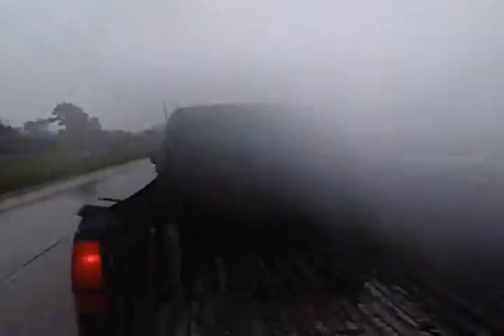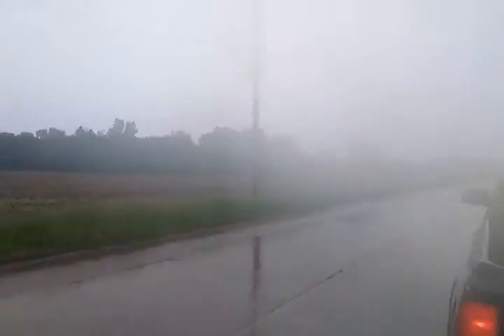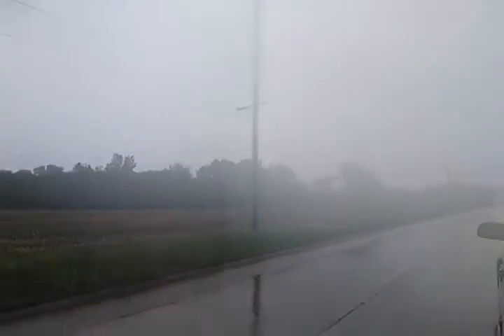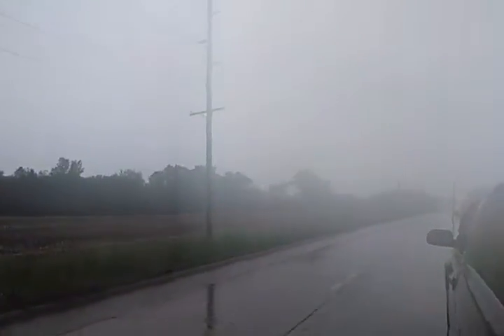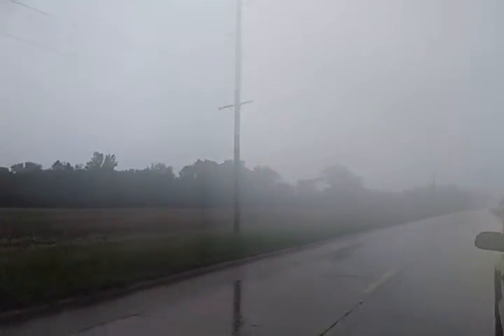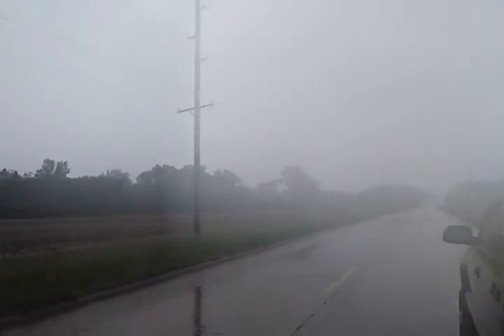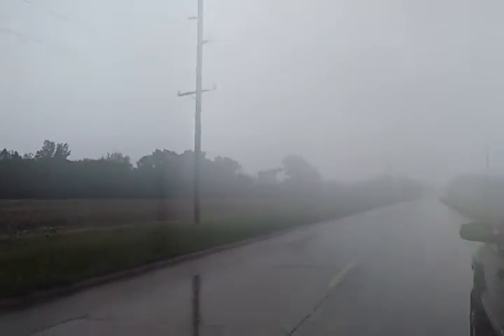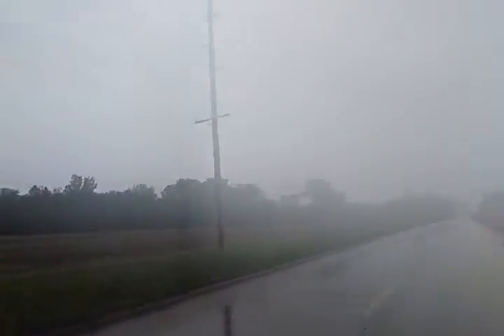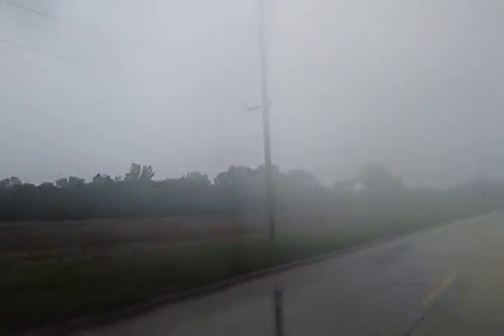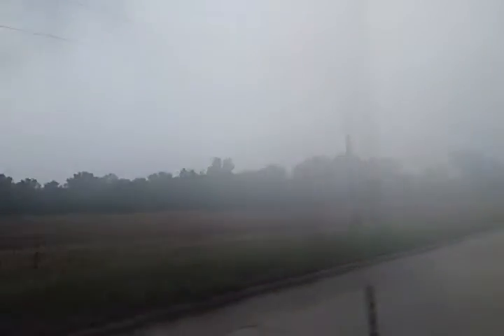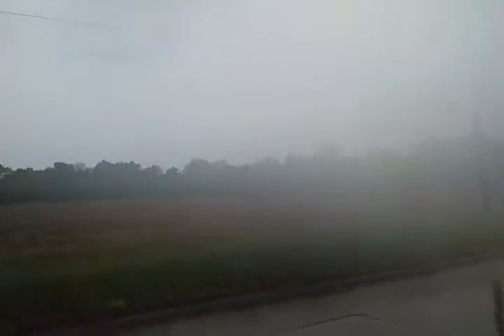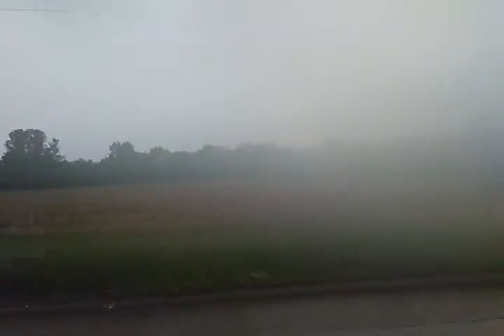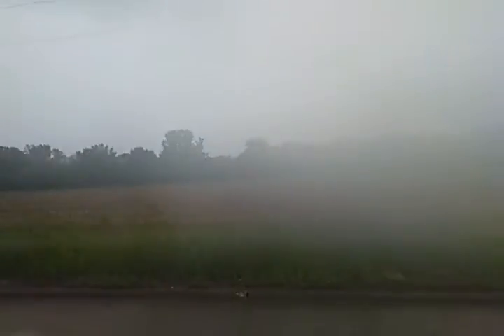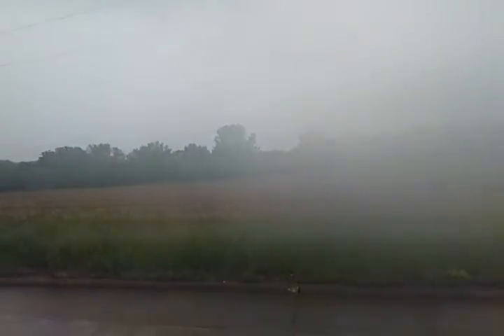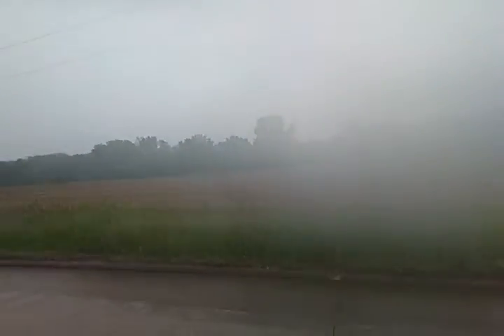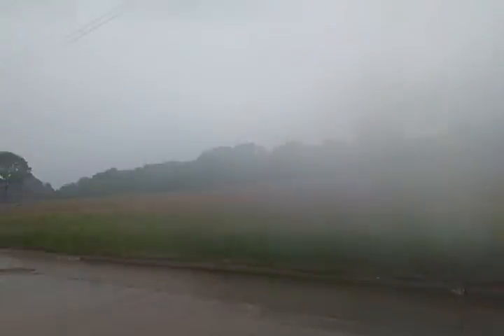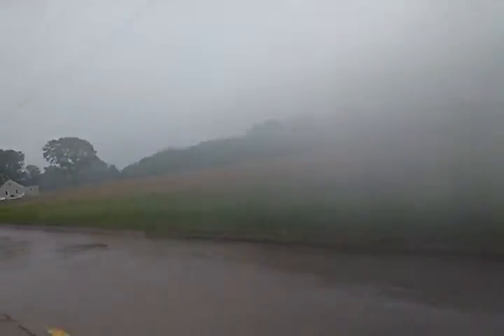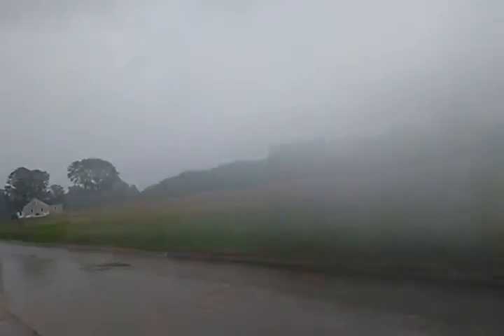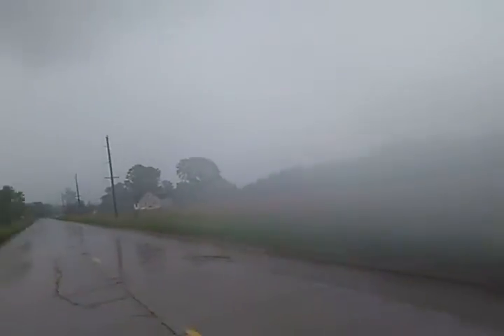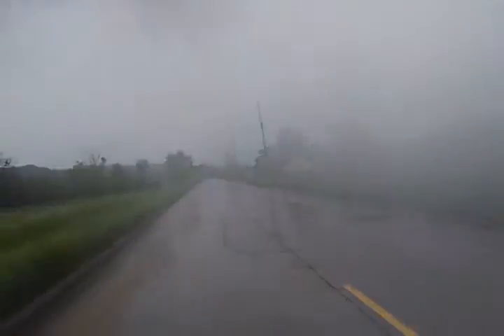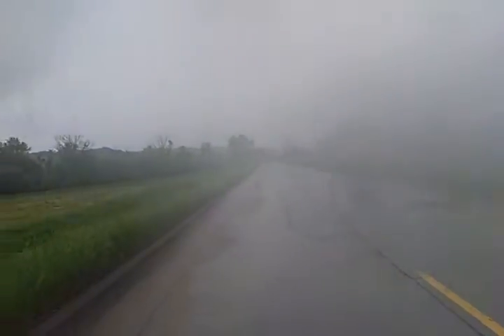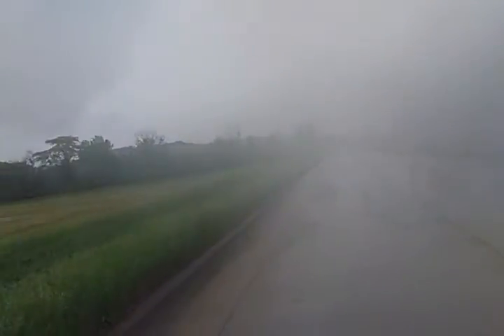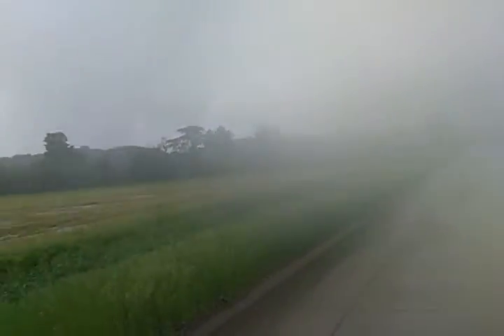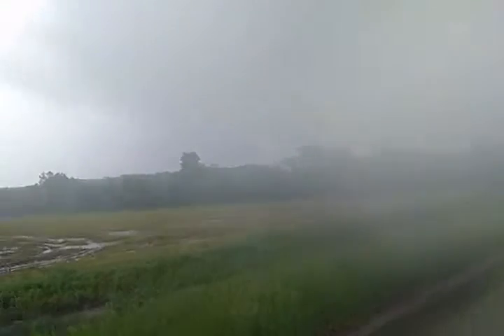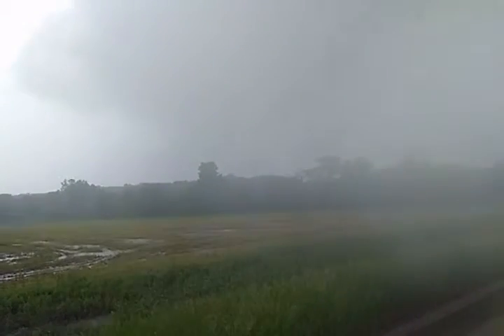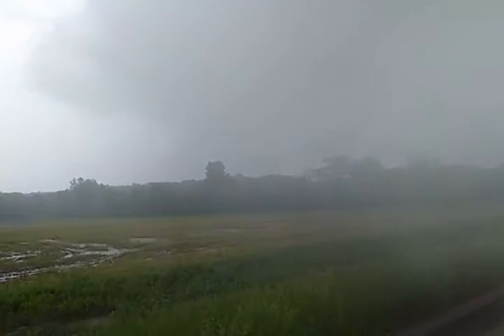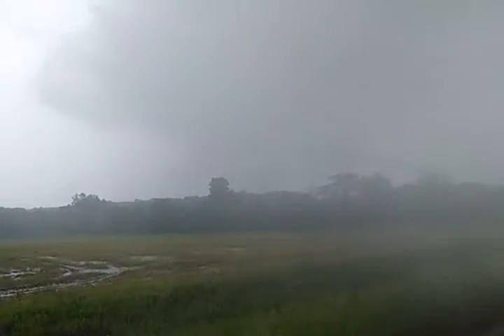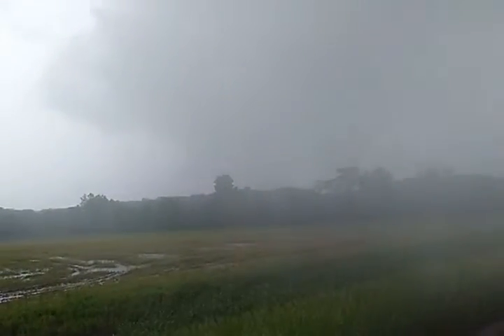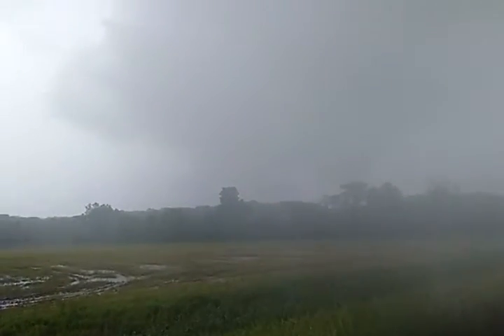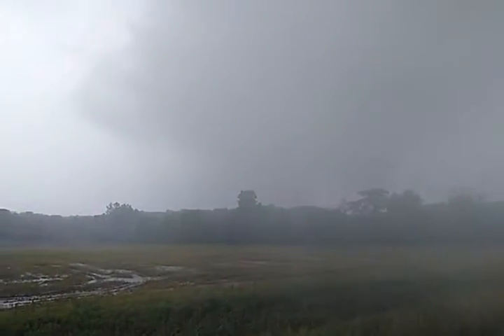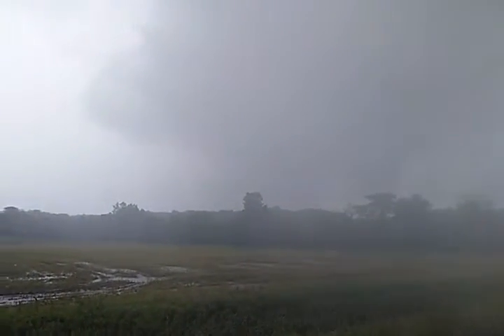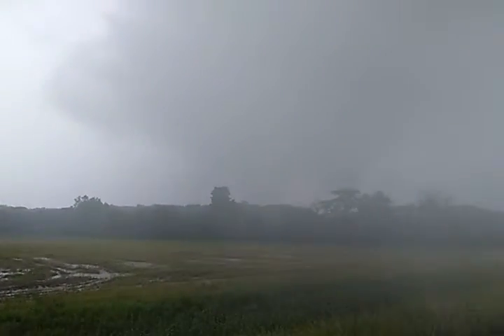They said it was coming from this direction but wouldn't be here until 2:15, so unless this is sped up, this is a different part of it. But yeah, there's a wall cloud right there.